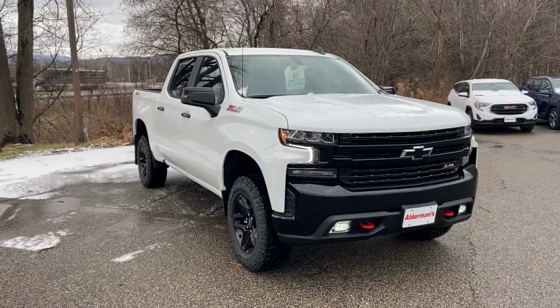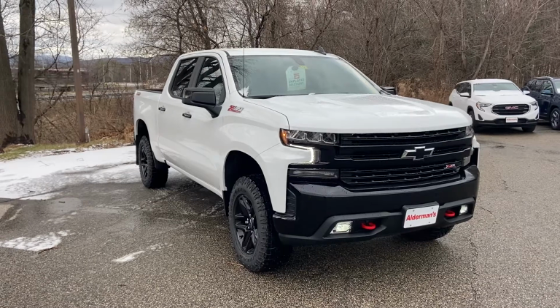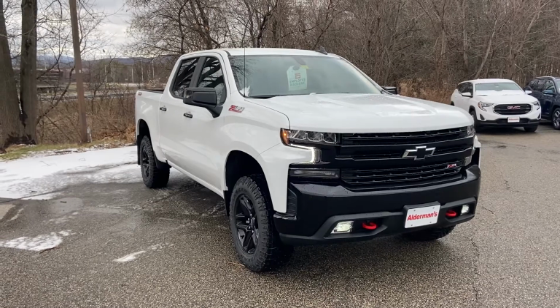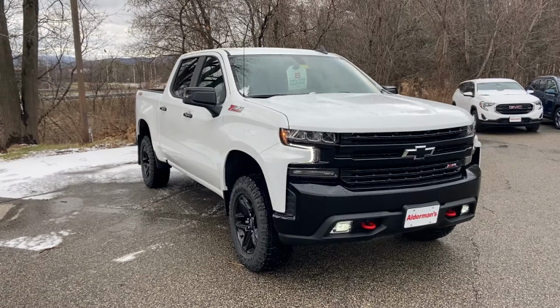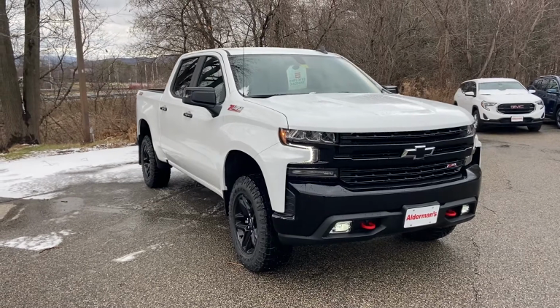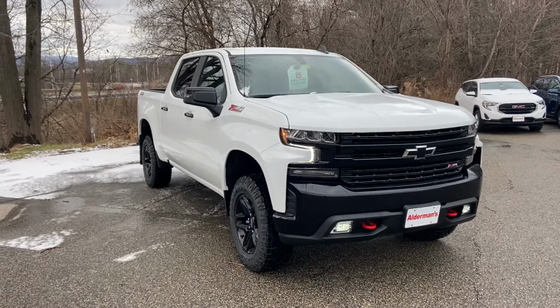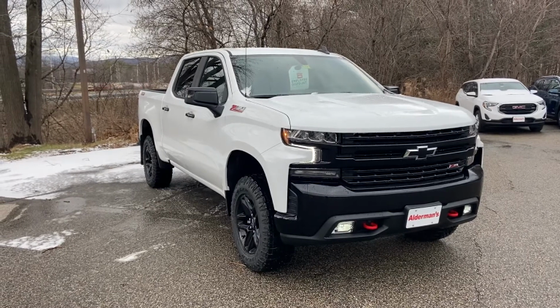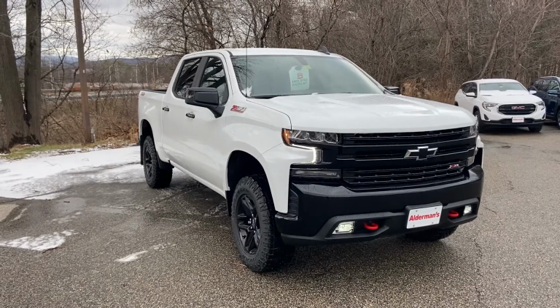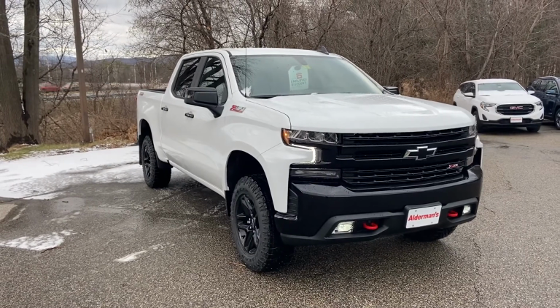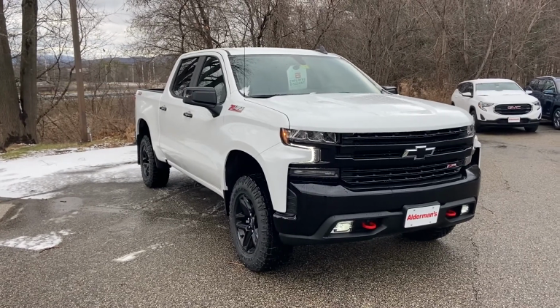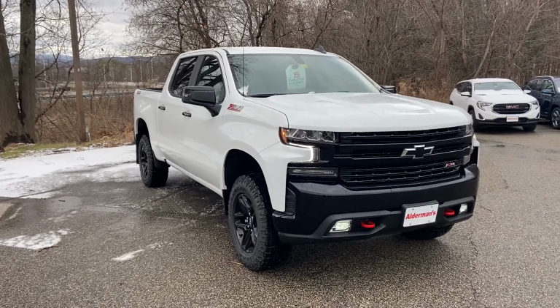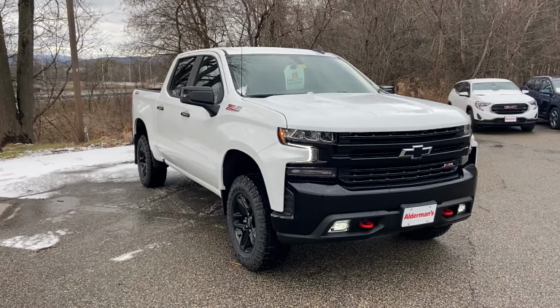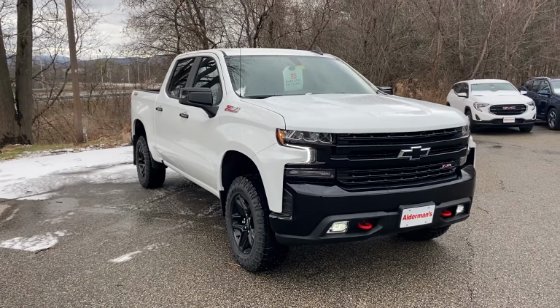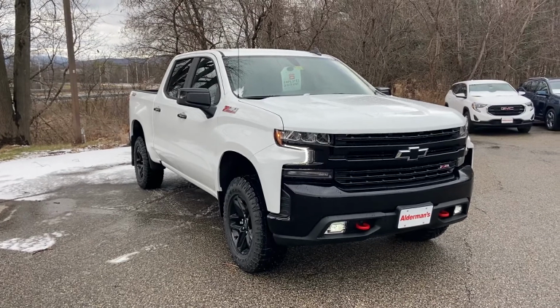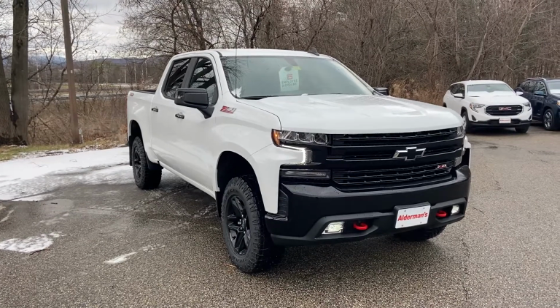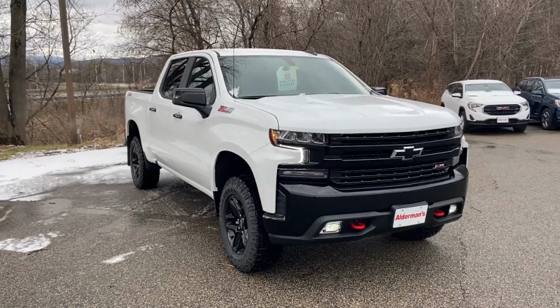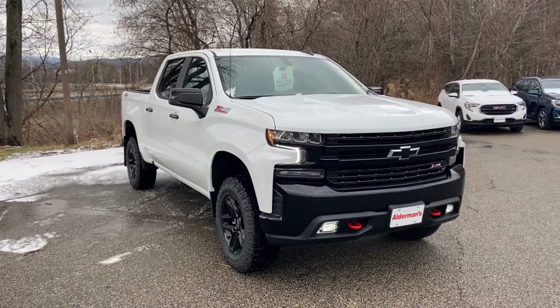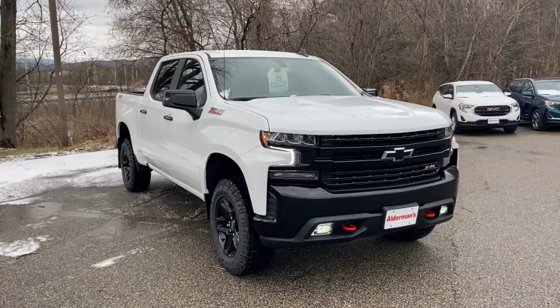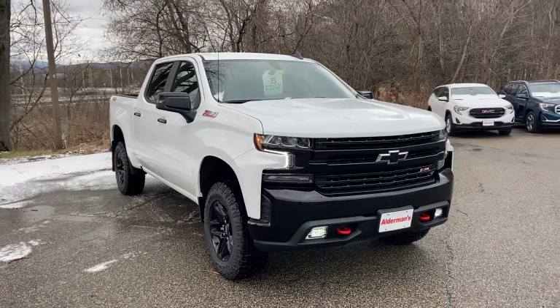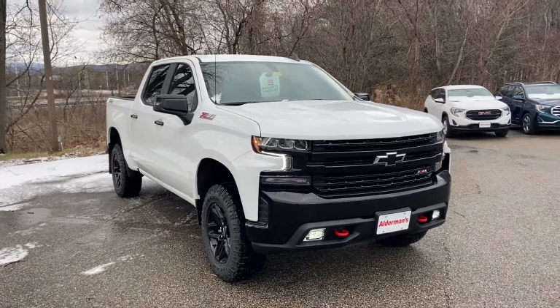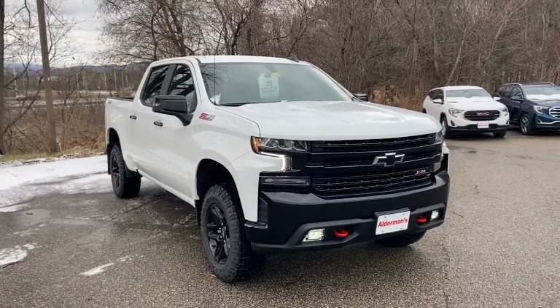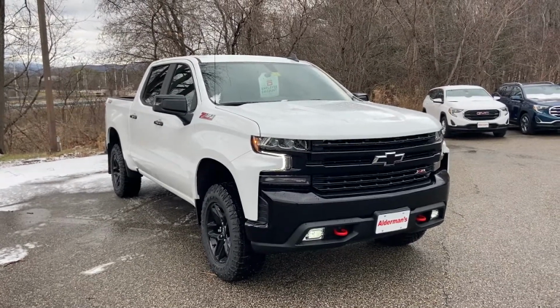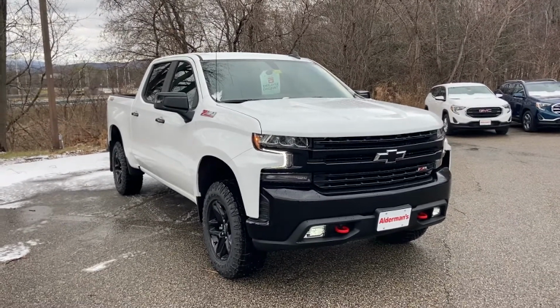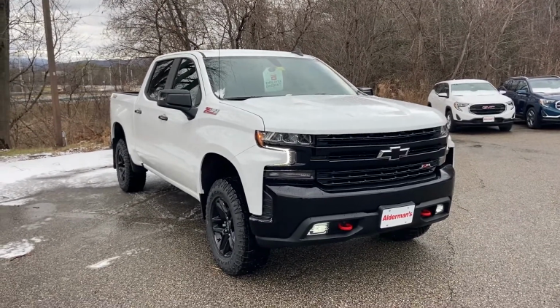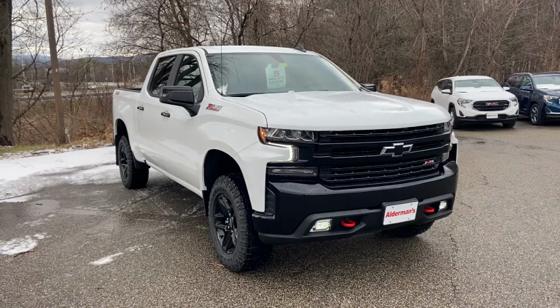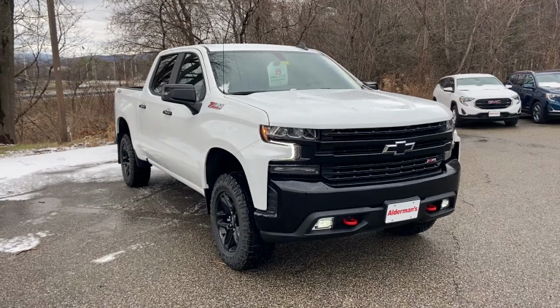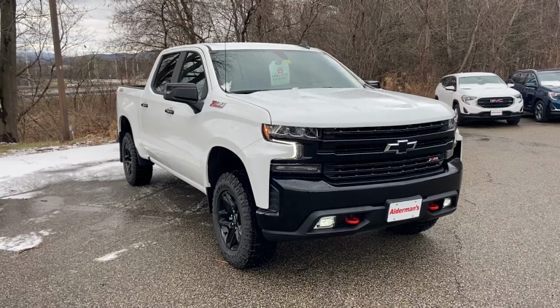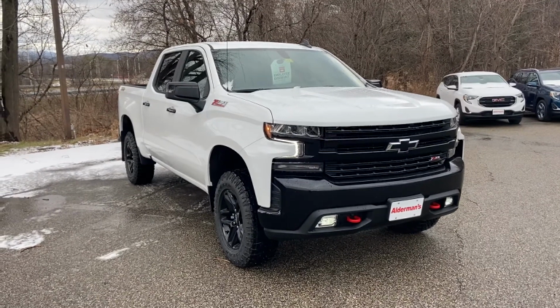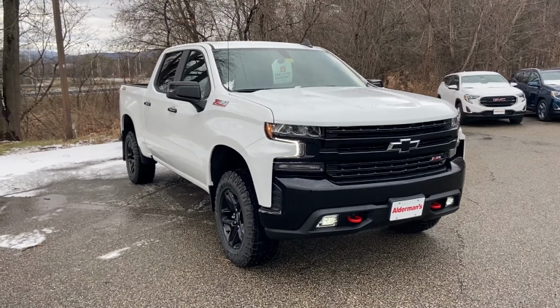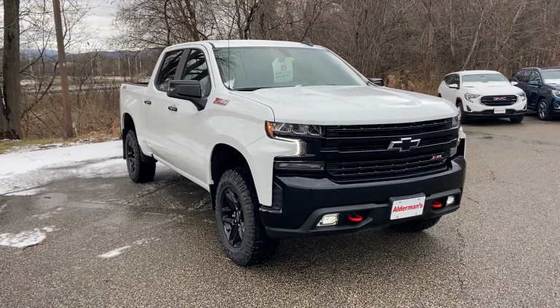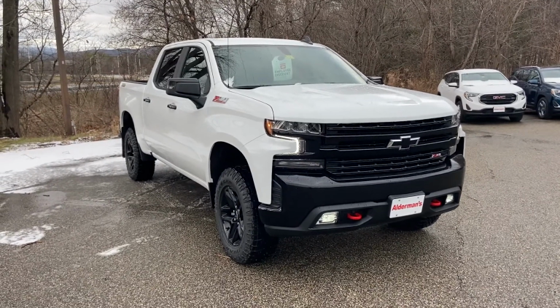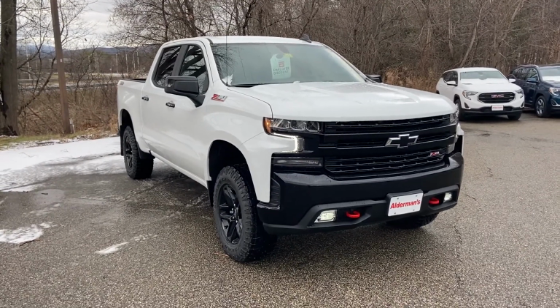Hello Melissa, Justin Pill here with Alderman Chevrolet Buick GMC in Rutland, Vermont. It was nice speaking with you earlier and I think I found a truck that you might like that's very similar to the one that you drove when you visited us before.